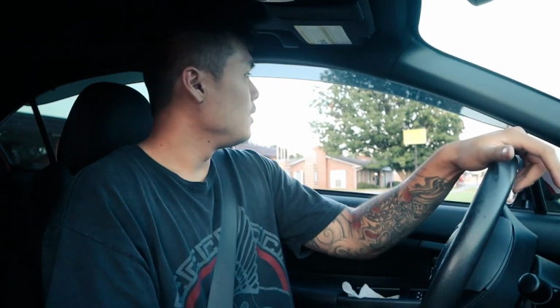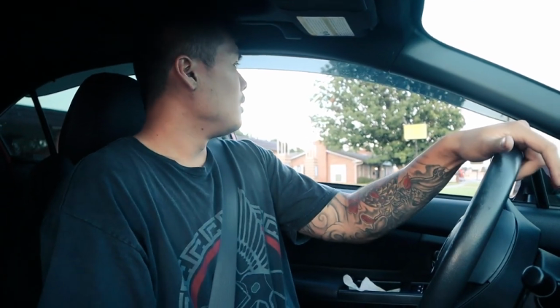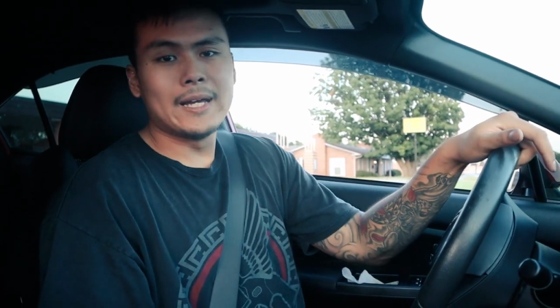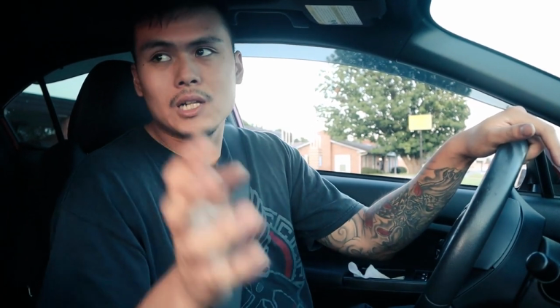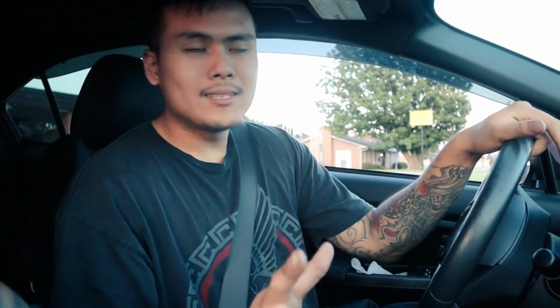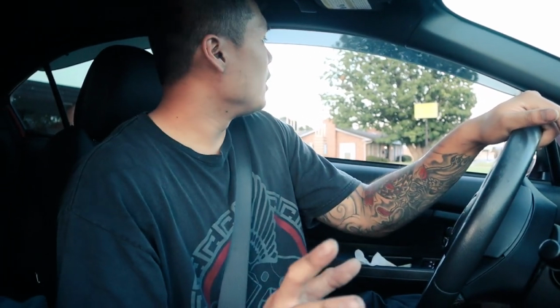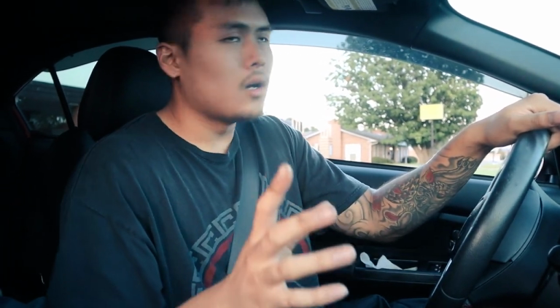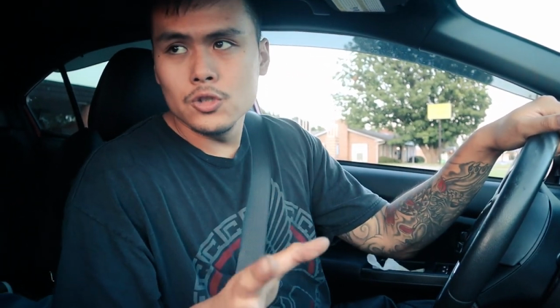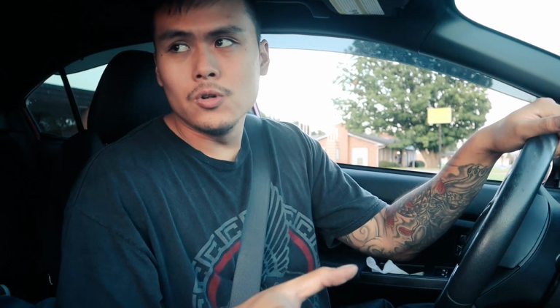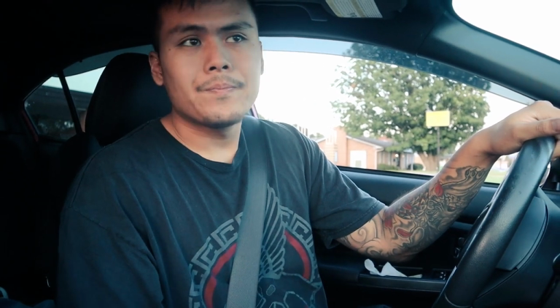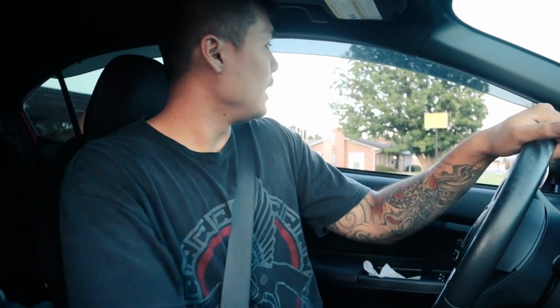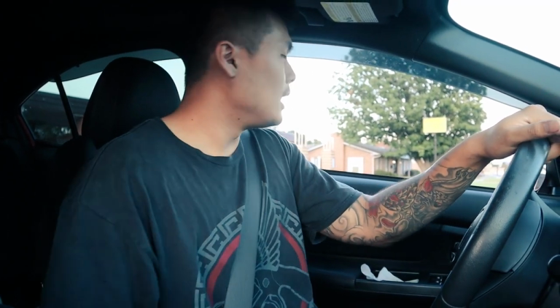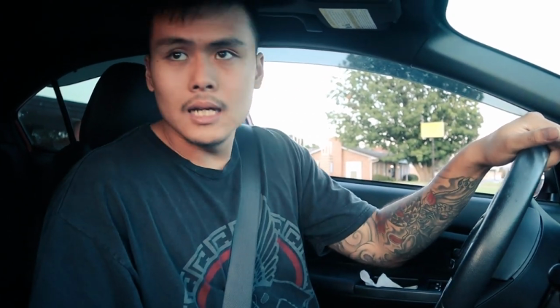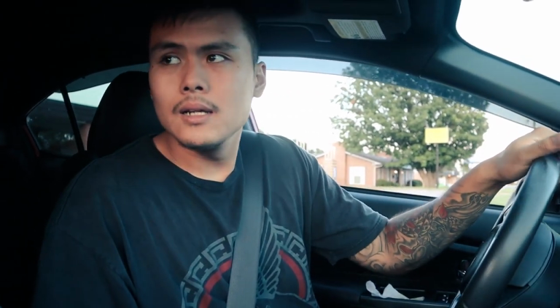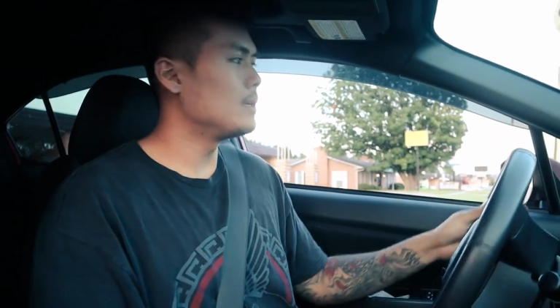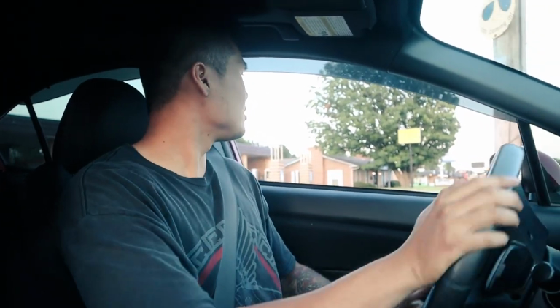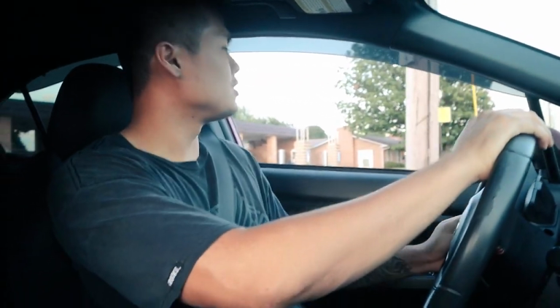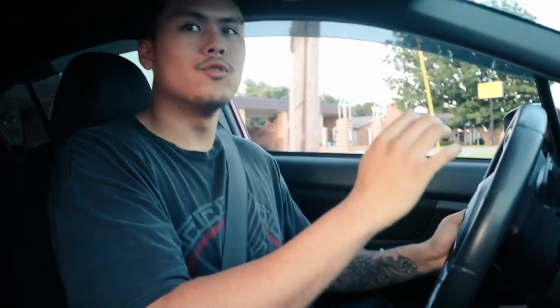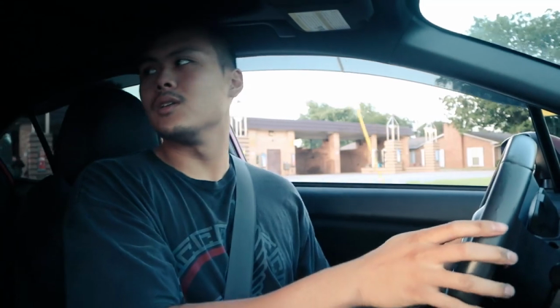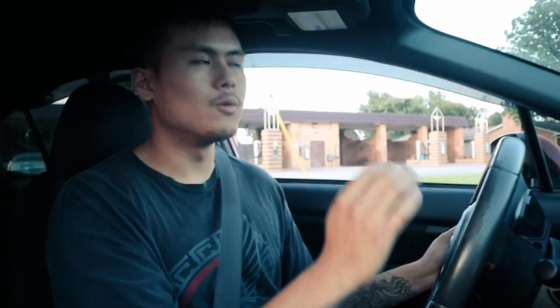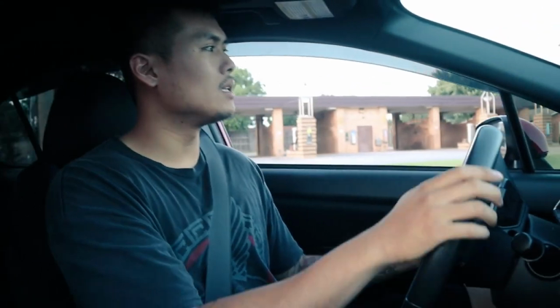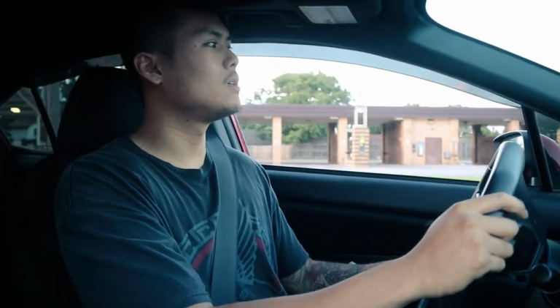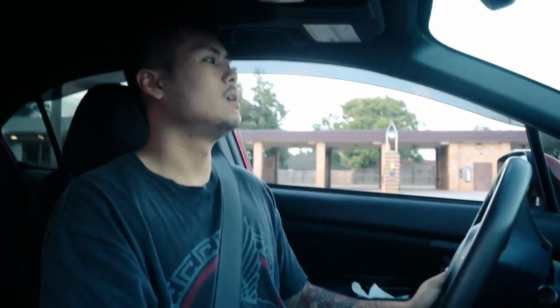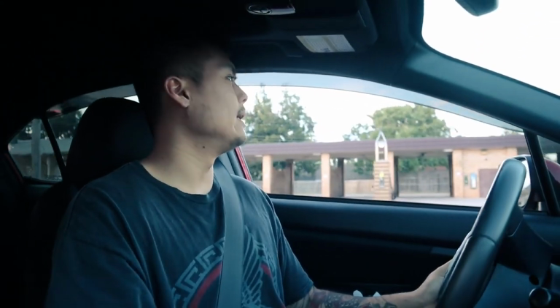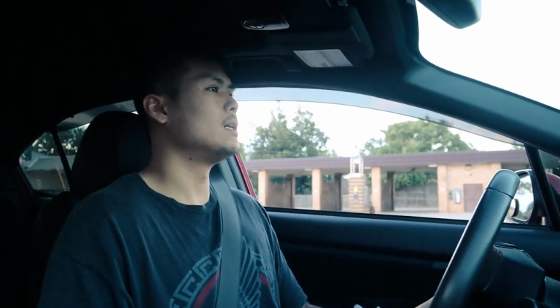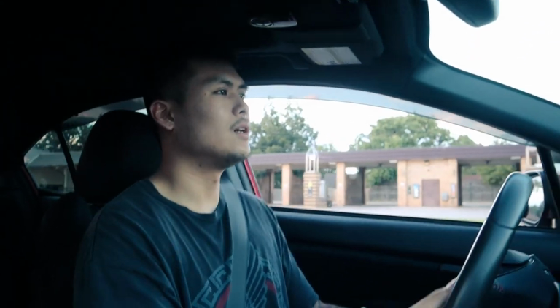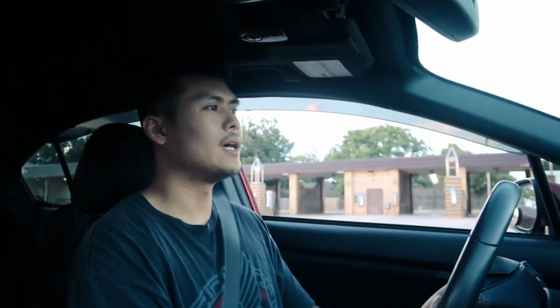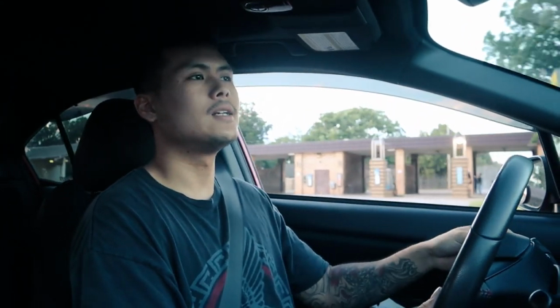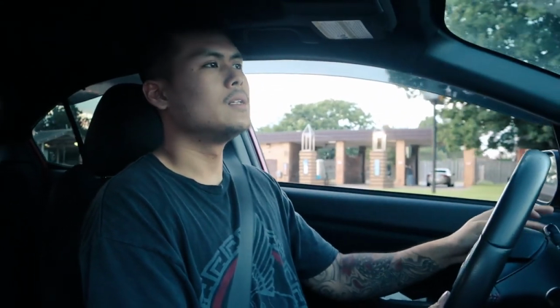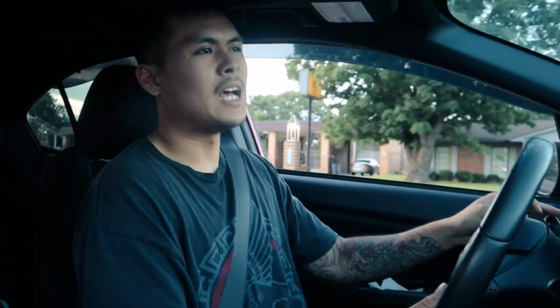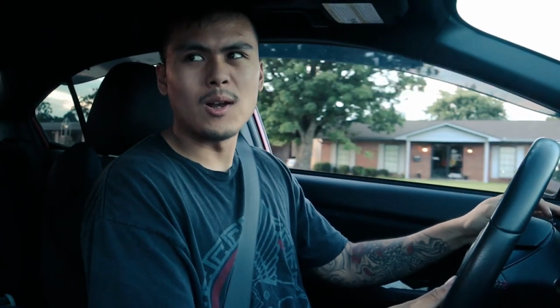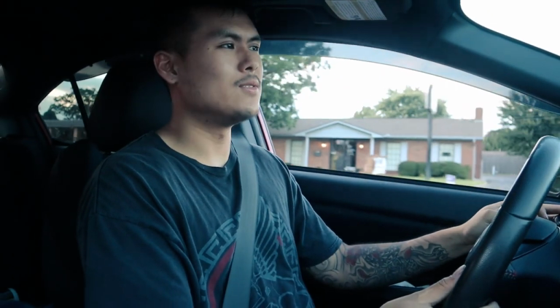We just cleaned the intake valves on the Subaru and I'm going to check to see if there are any improvements on the throttle response and stuff like that. Let's see how the throttle feels.